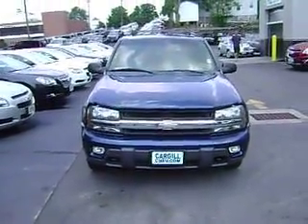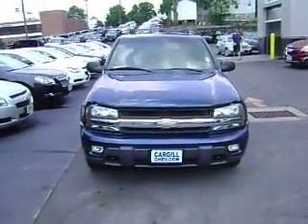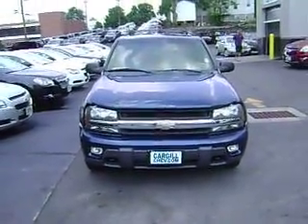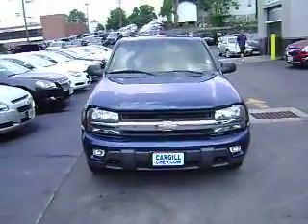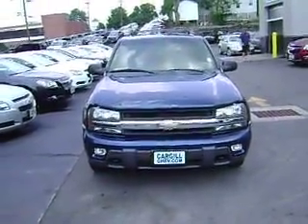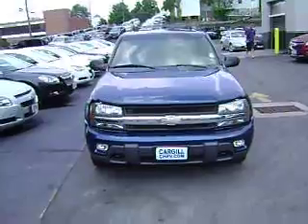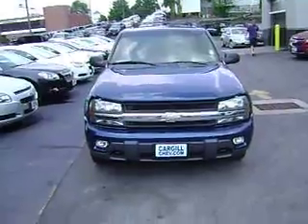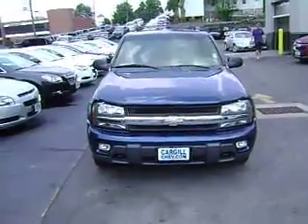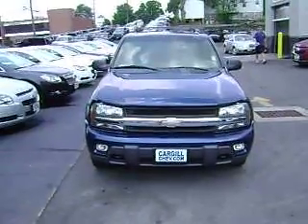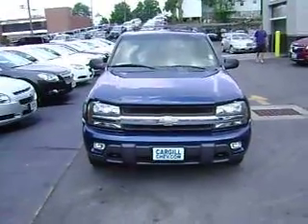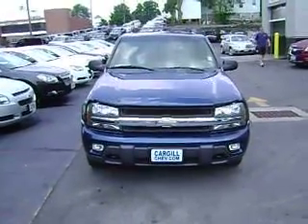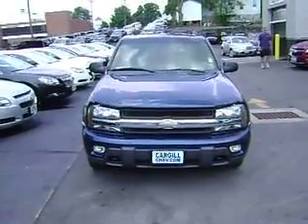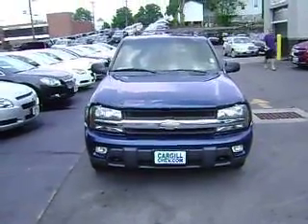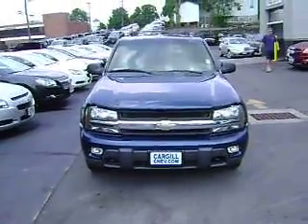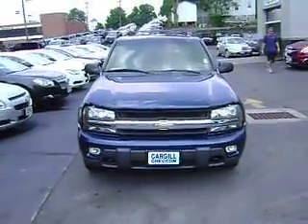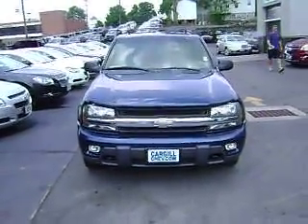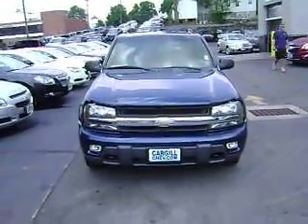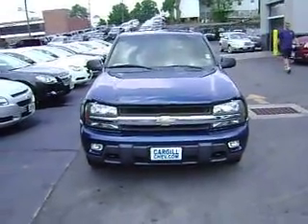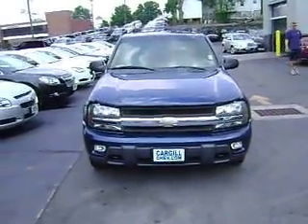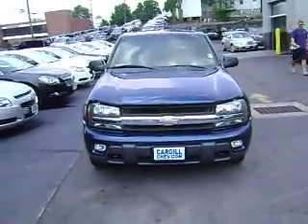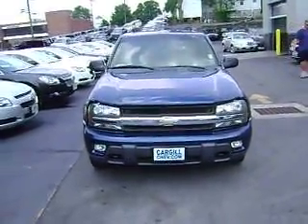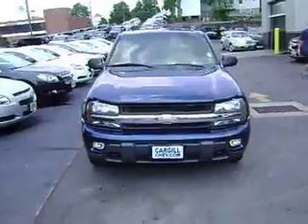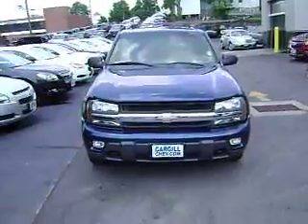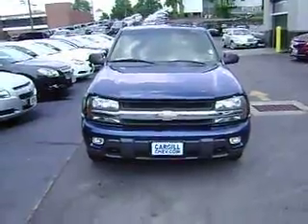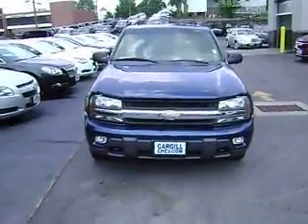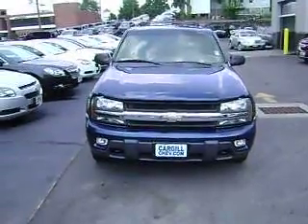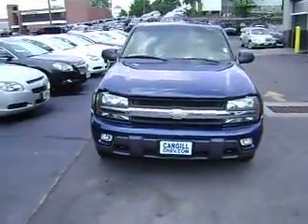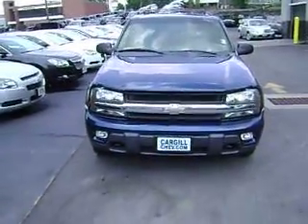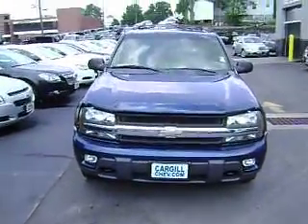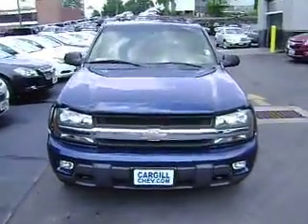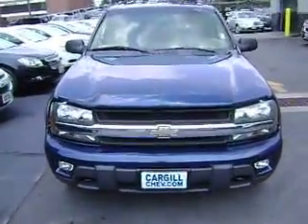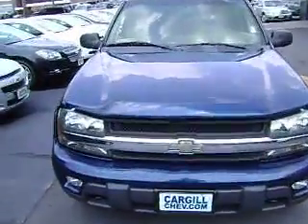Feel free to give me a call and get any information that you want for it. It's a very nice vehicle — it's an '03. It's only got 74,000 and change on it for miles. It's in excellent condition.